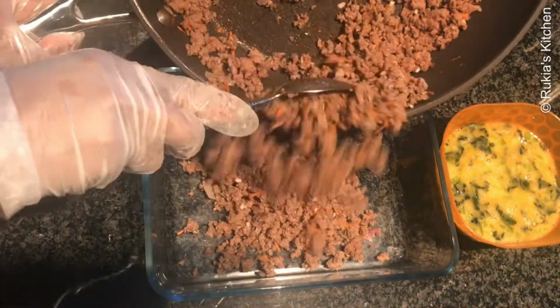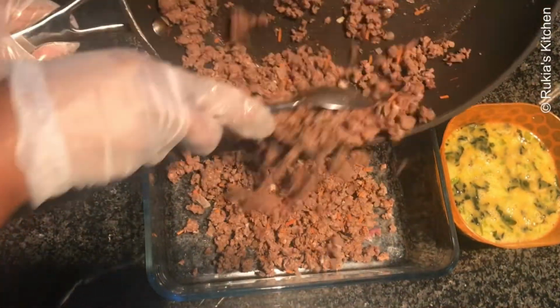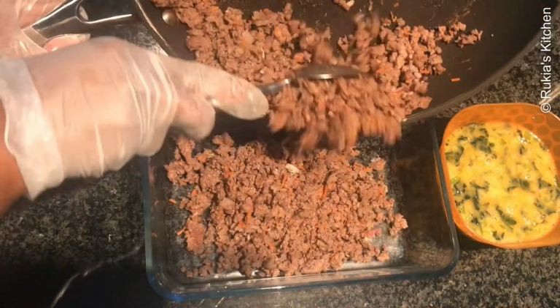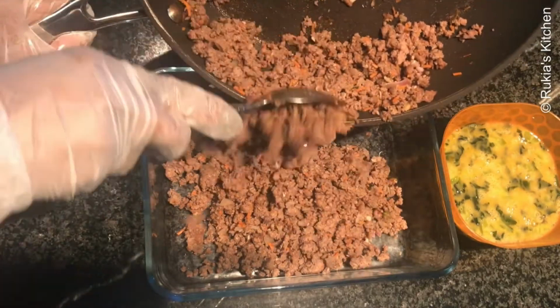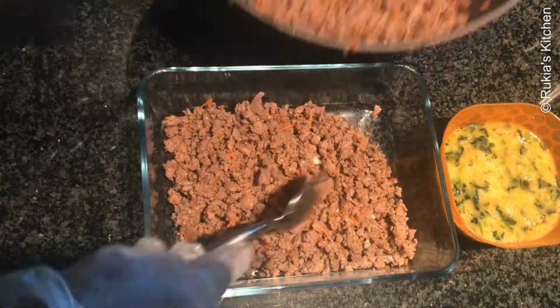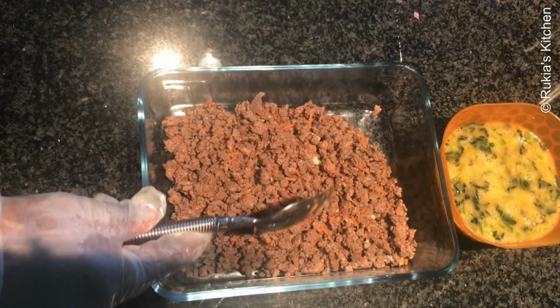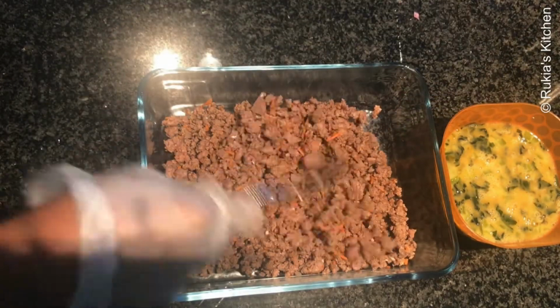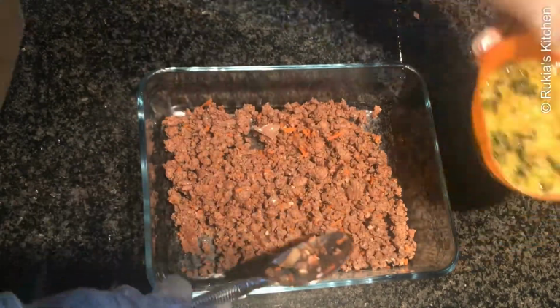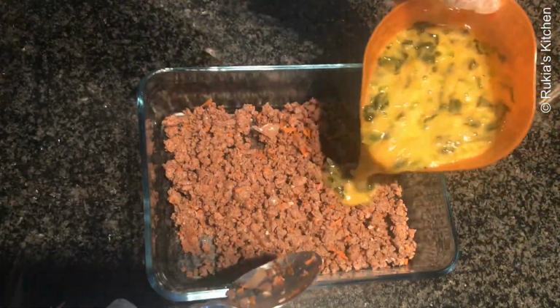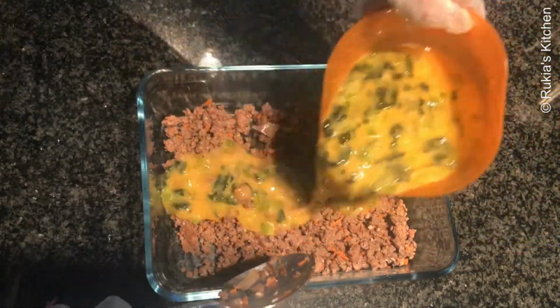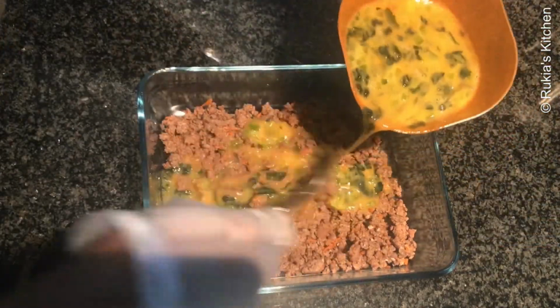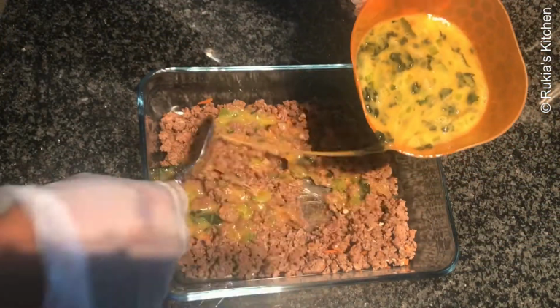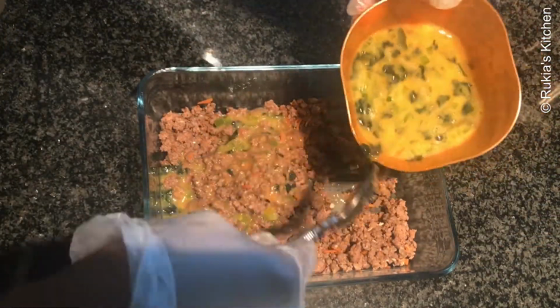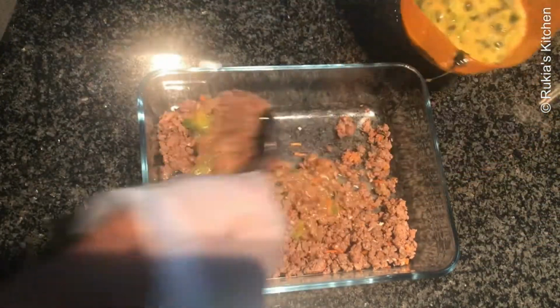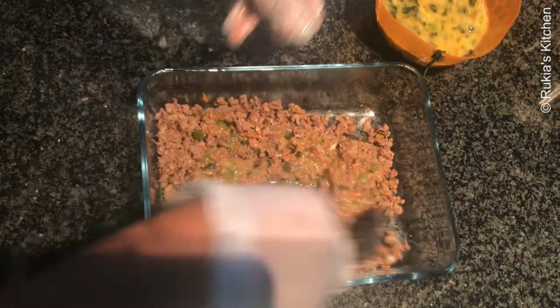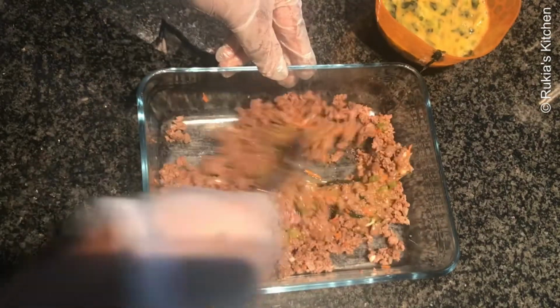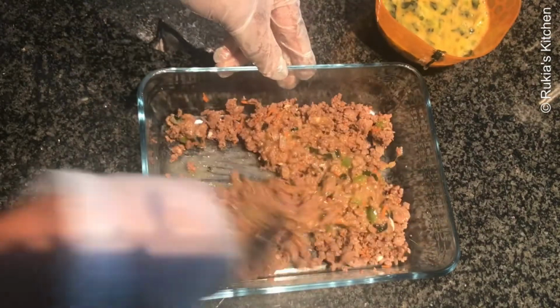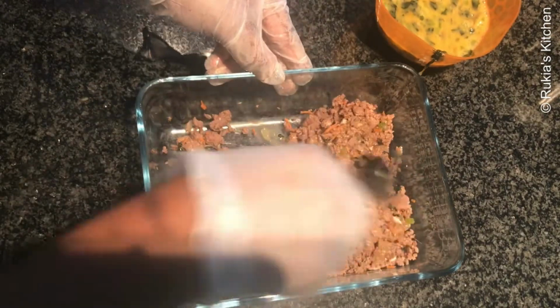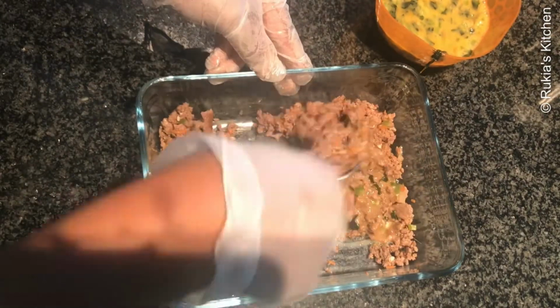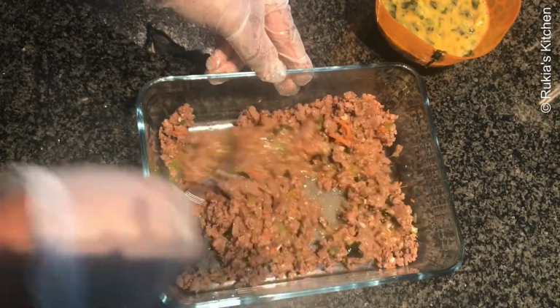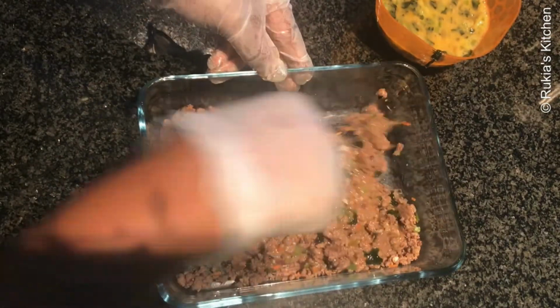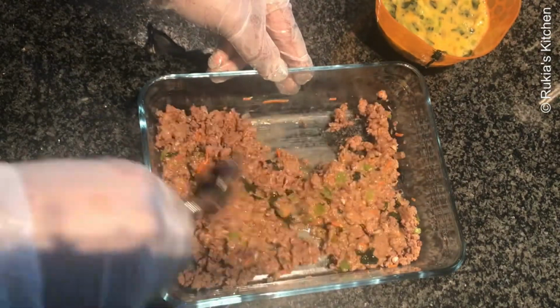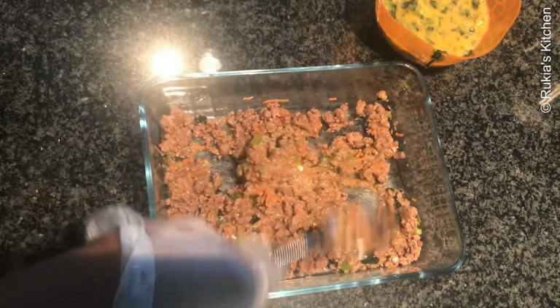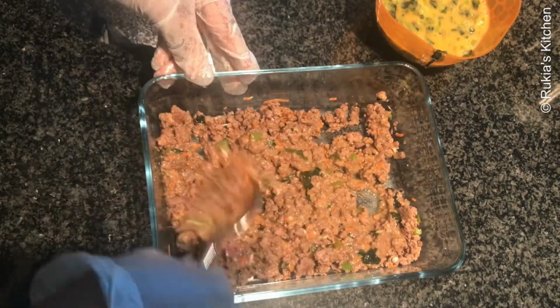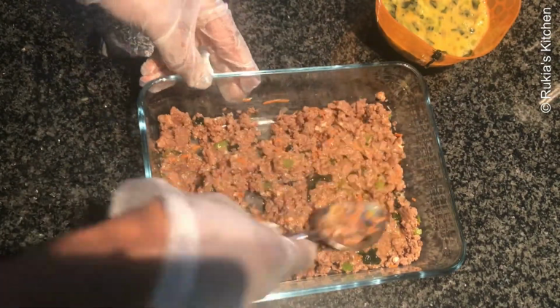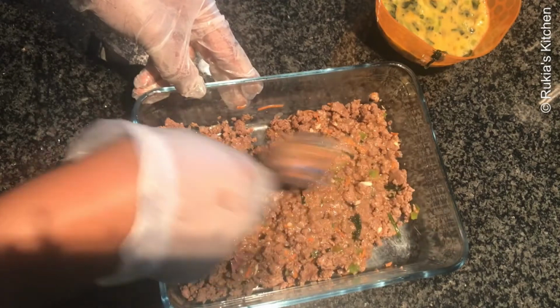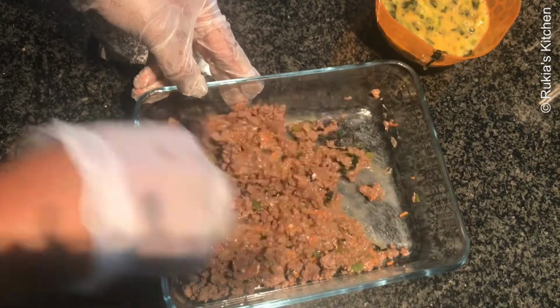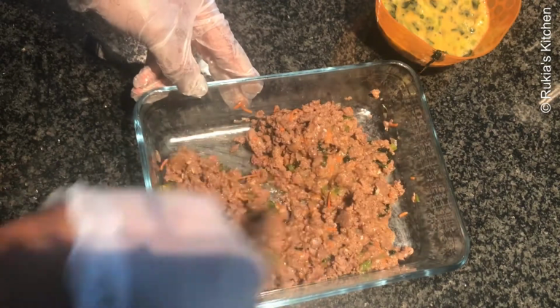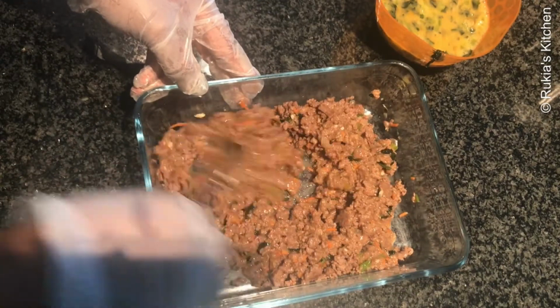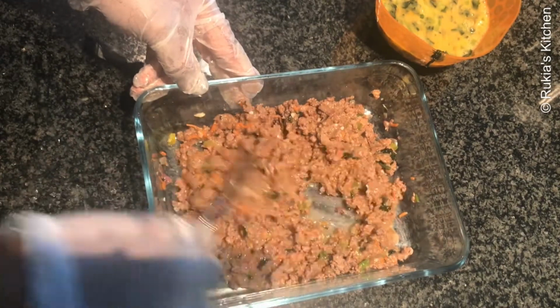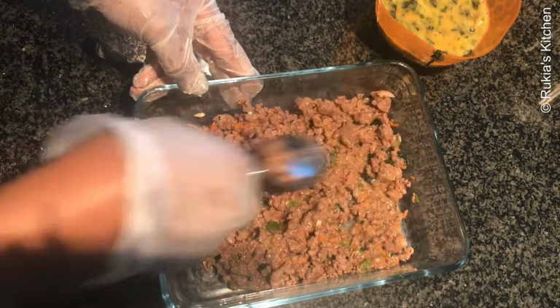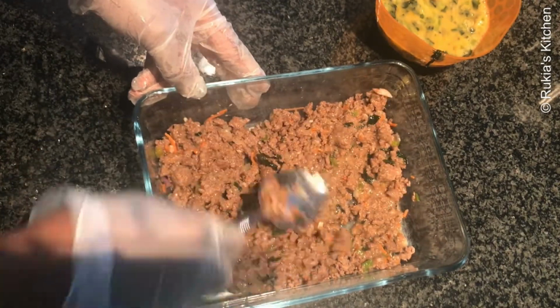Take an oven dish, add the spiced cooked mince meat, then add one portion of the egg mixture and mix well. Spread it evenly around the oven dish, as you can see in the video step by step.